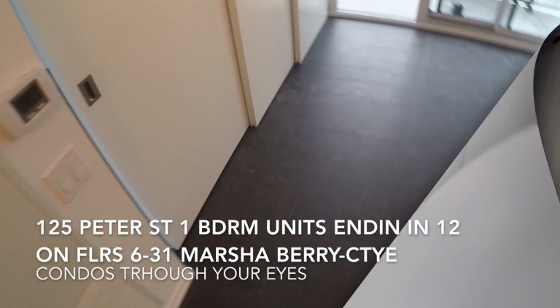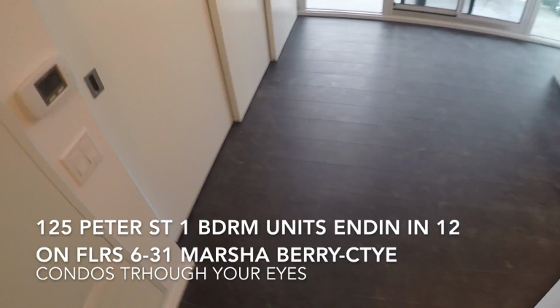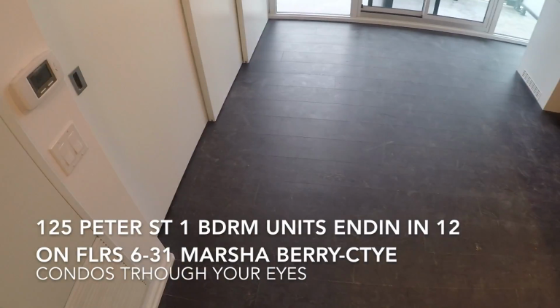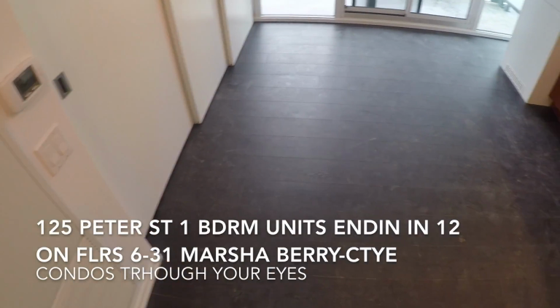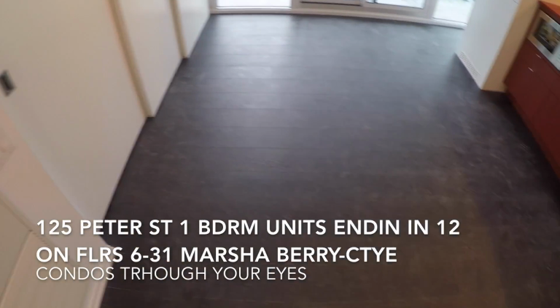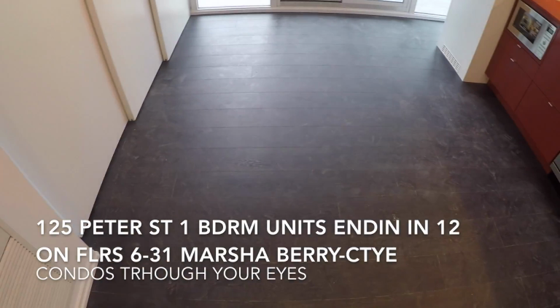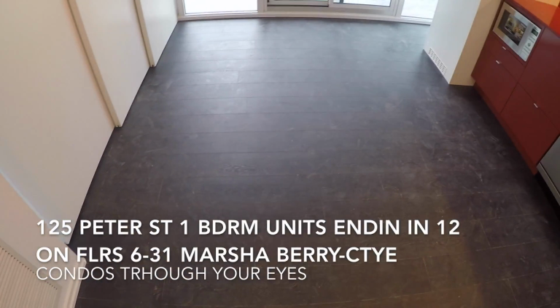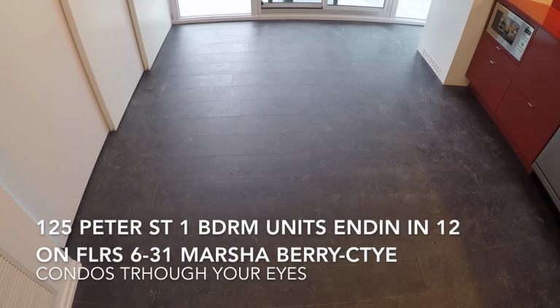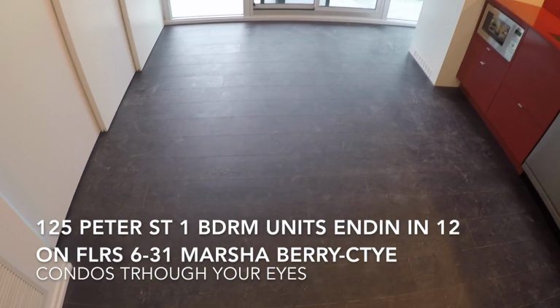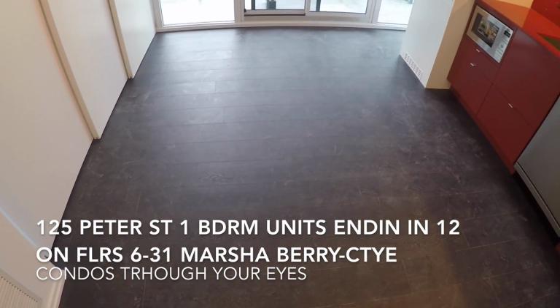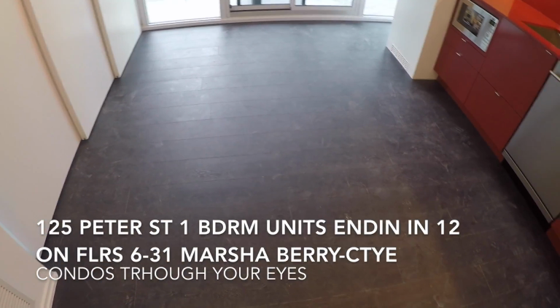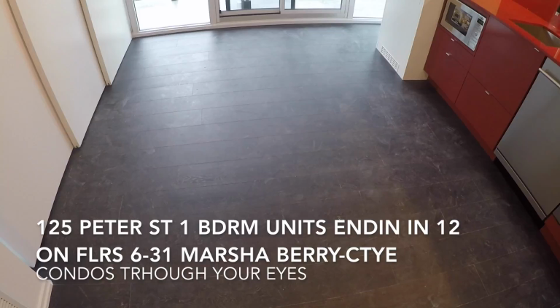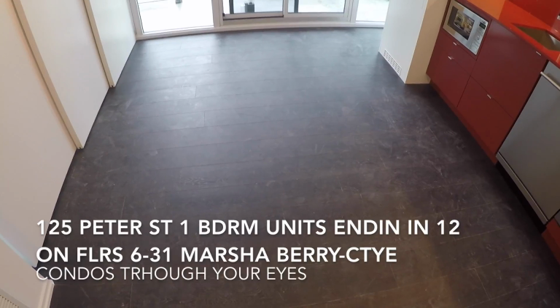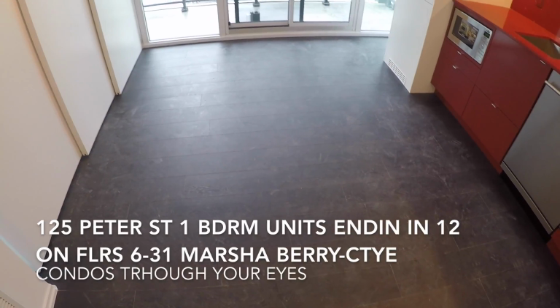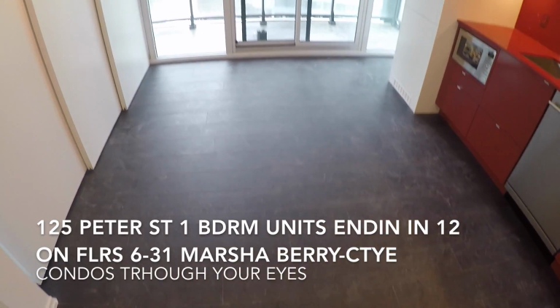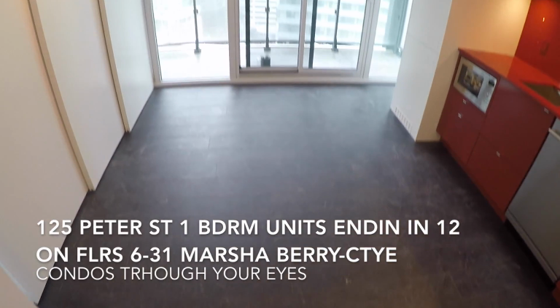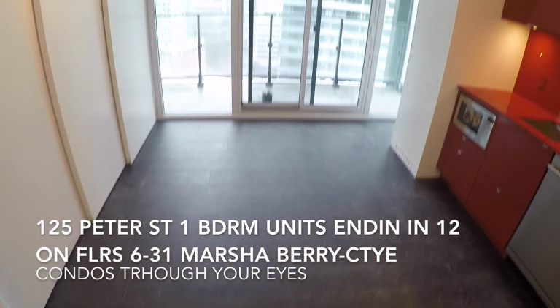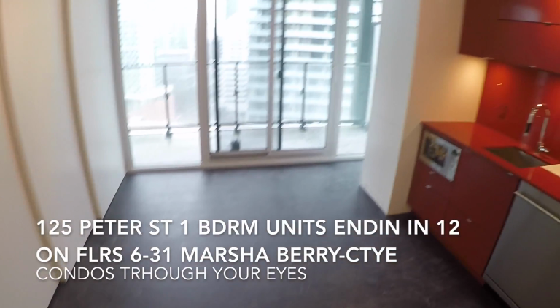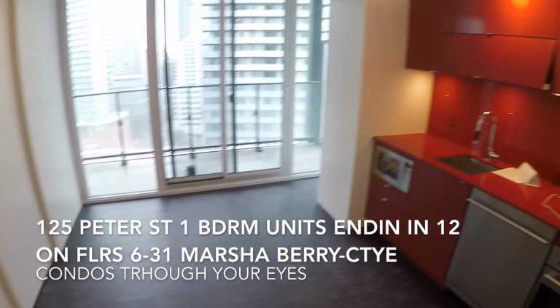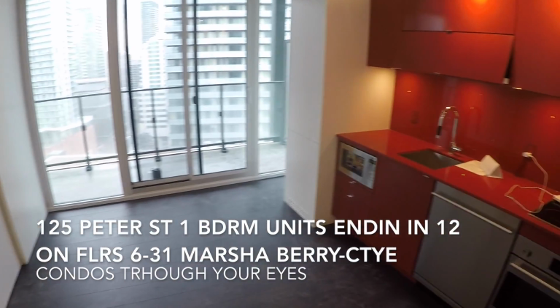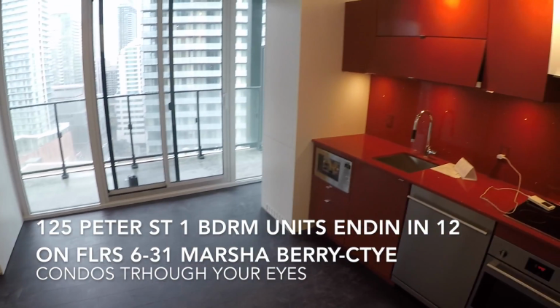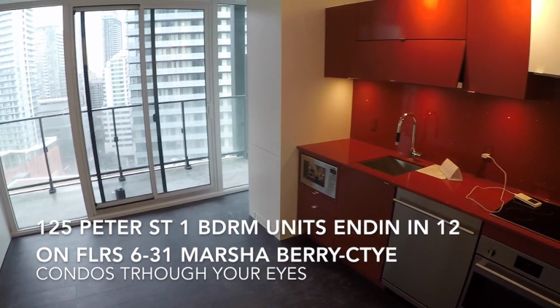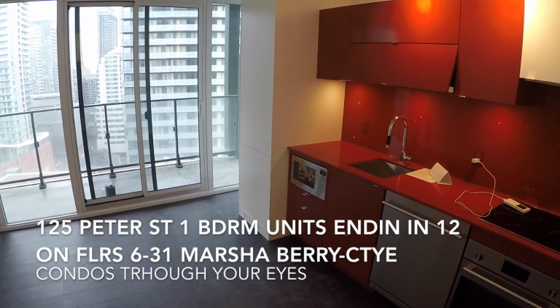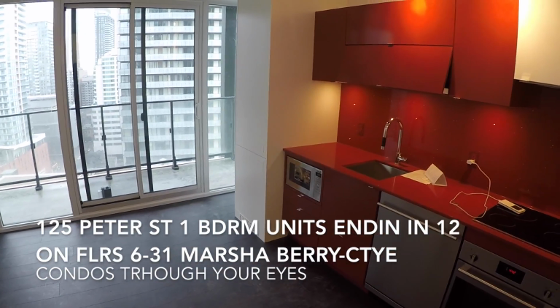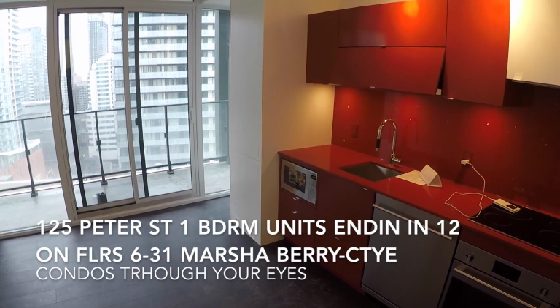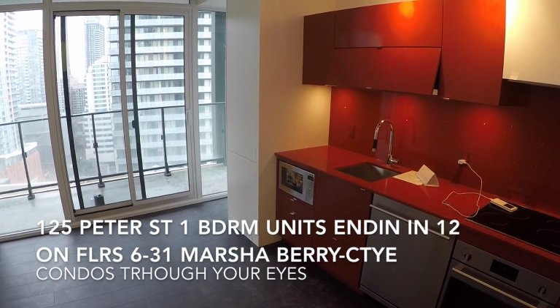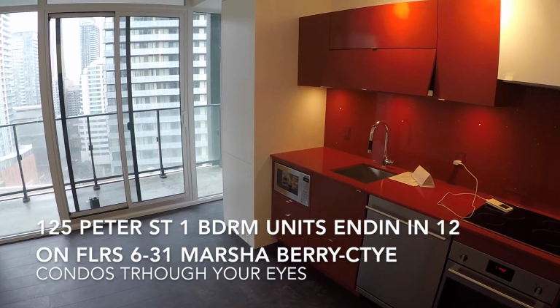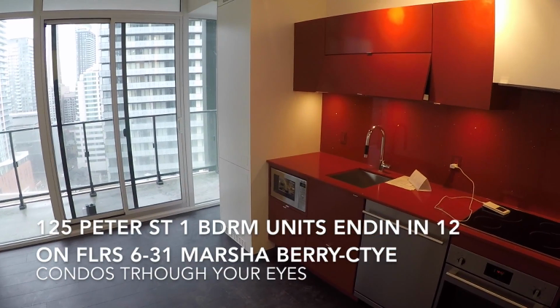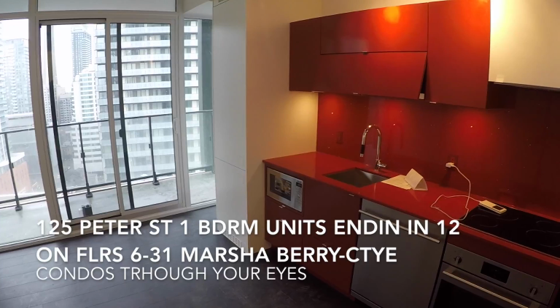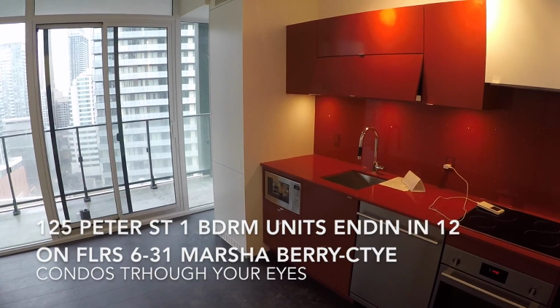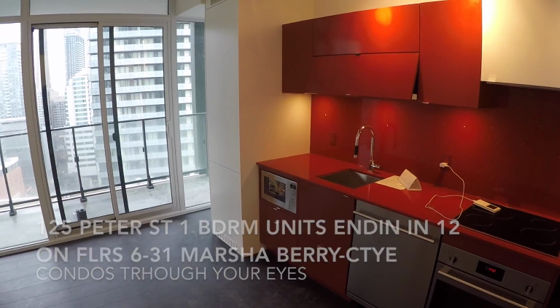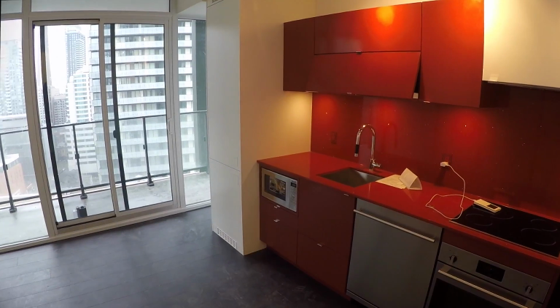I just want to show you the living area with the divider. So this is a one-bedroom unit, brought to you by Condos Through Your Eyes.